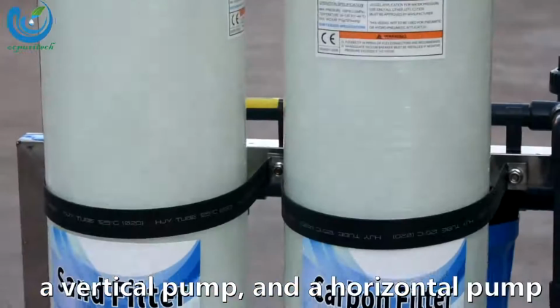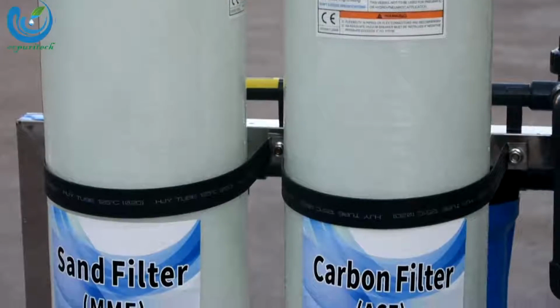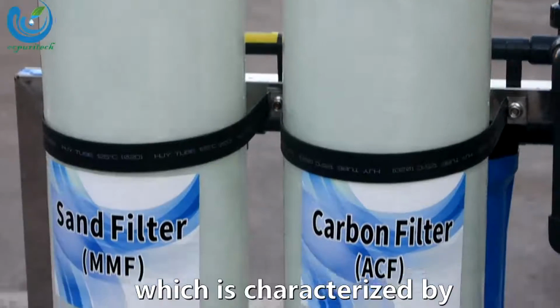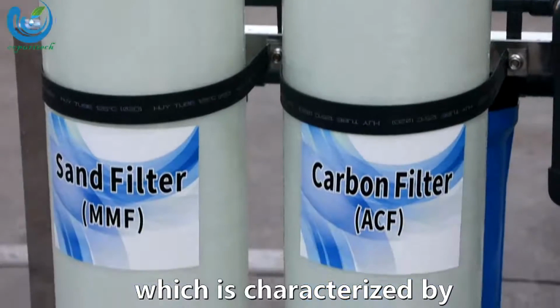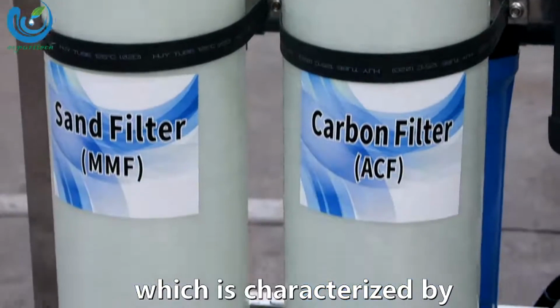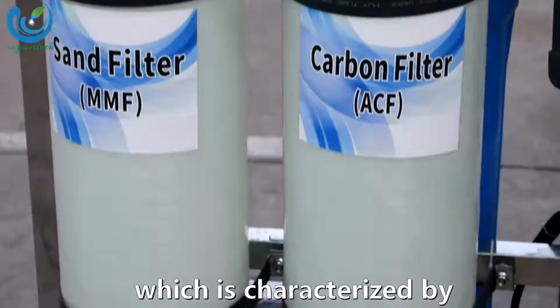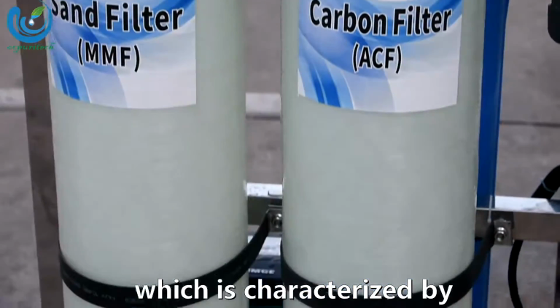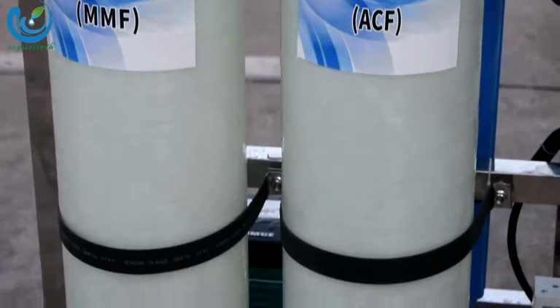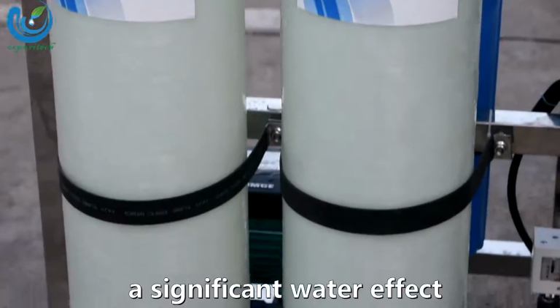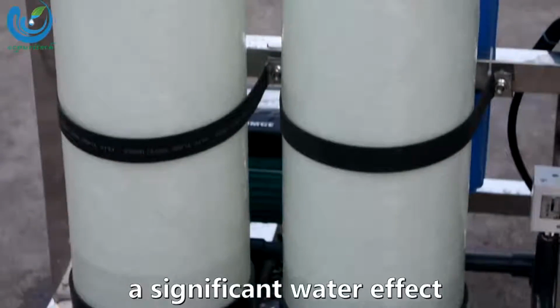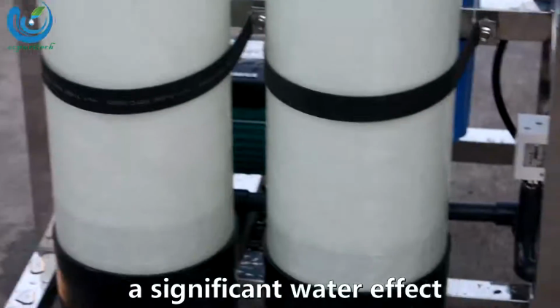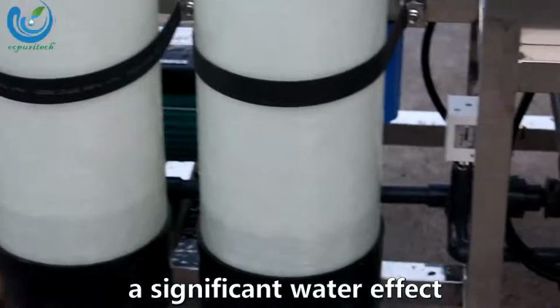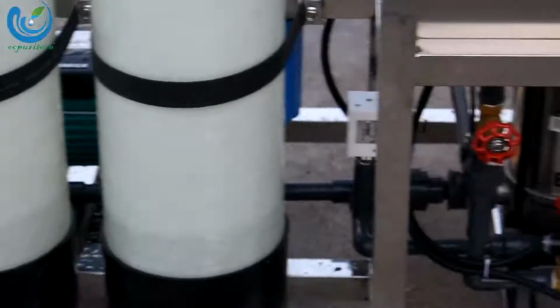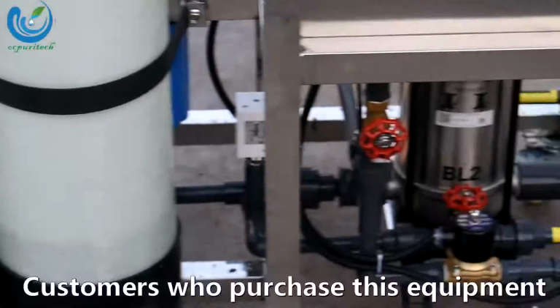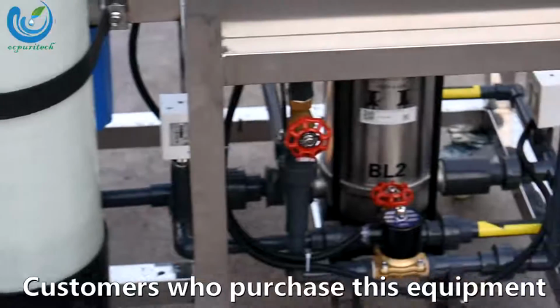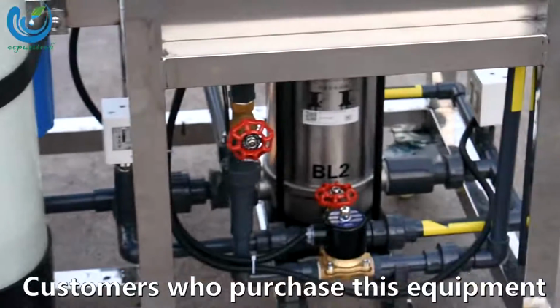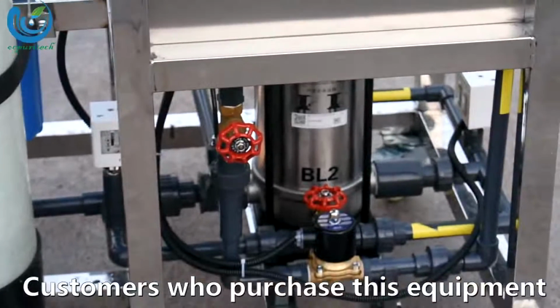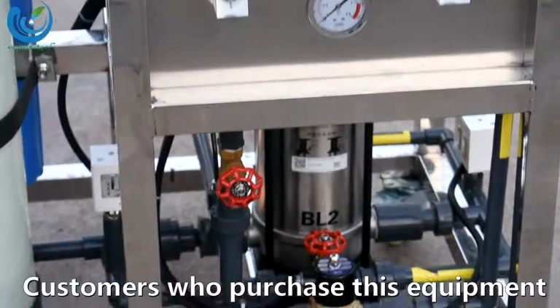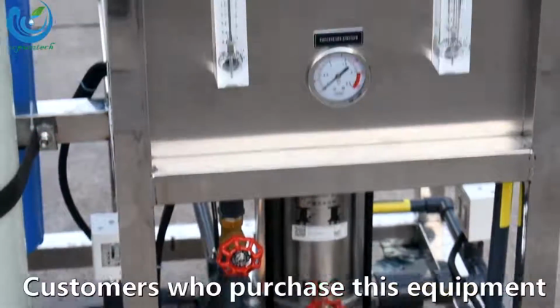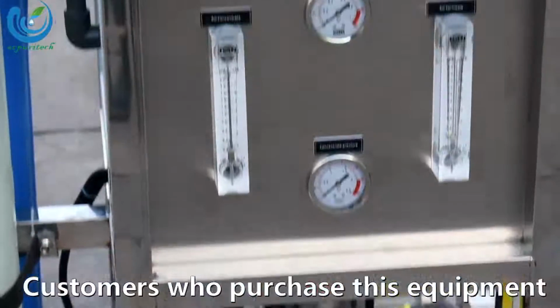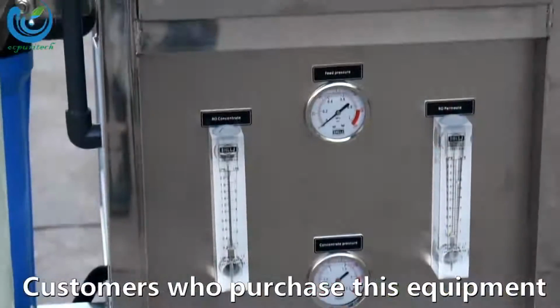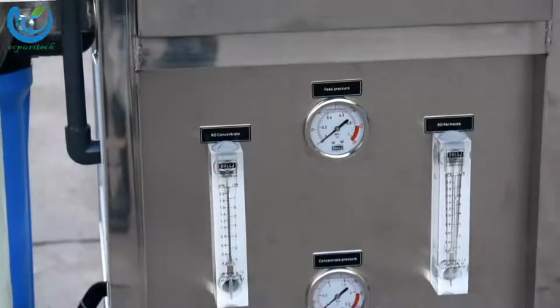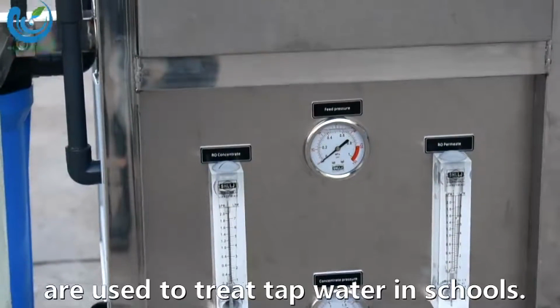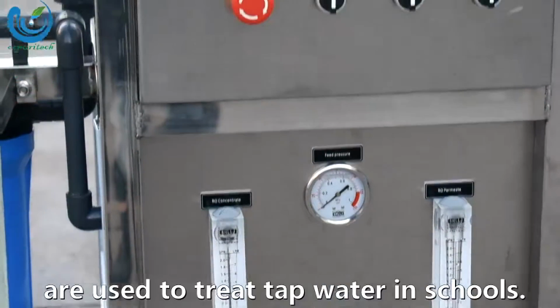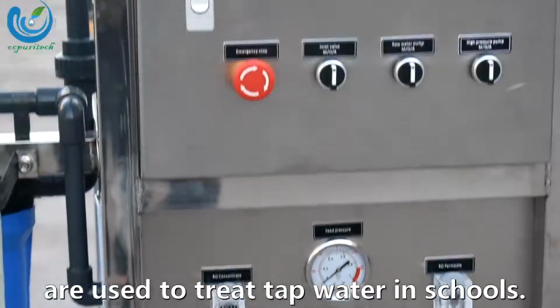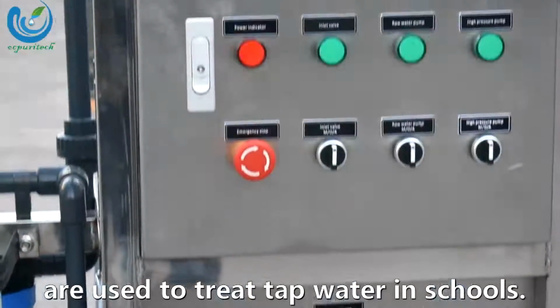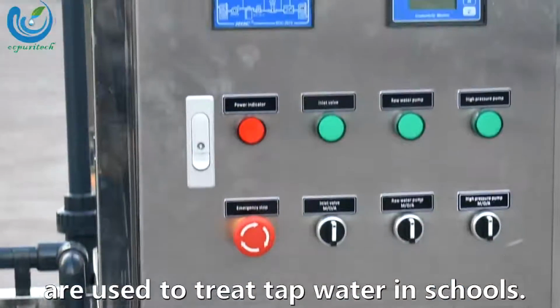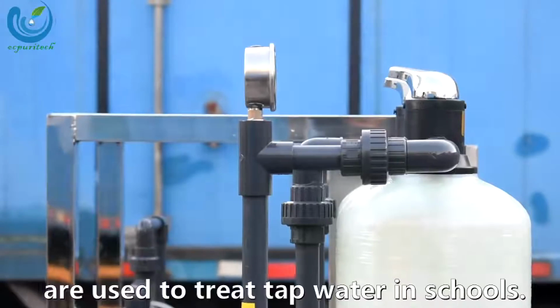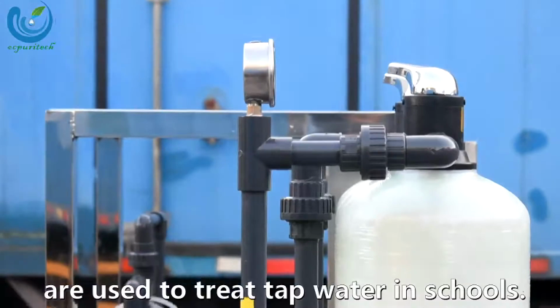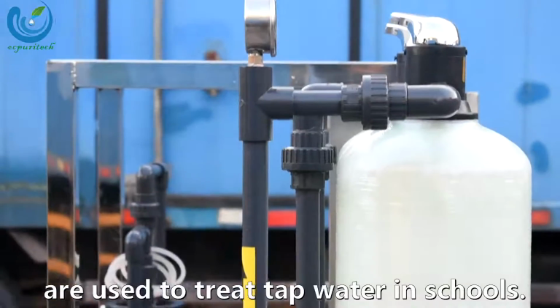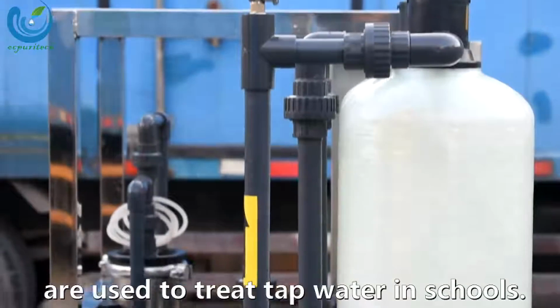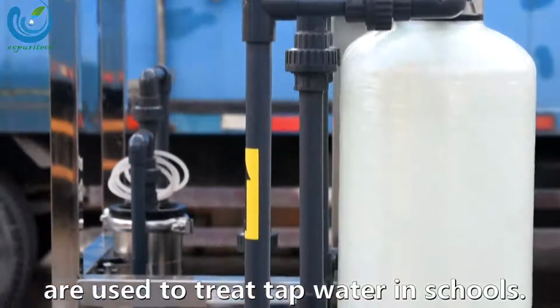It is characterized by a significant water effect. Customers who purchase this equipment use it to check packed water in schools.